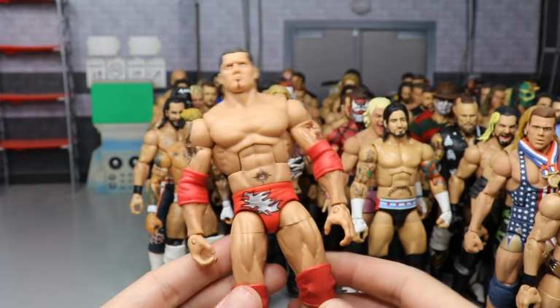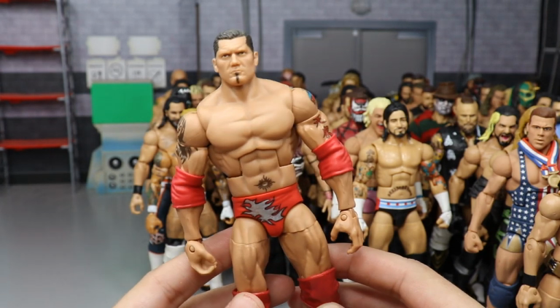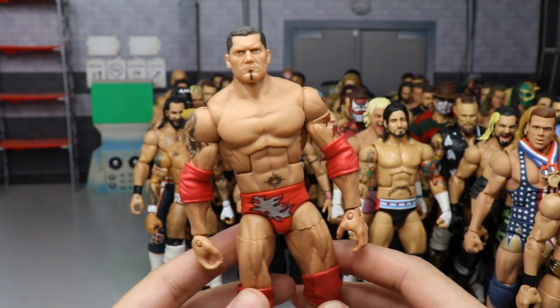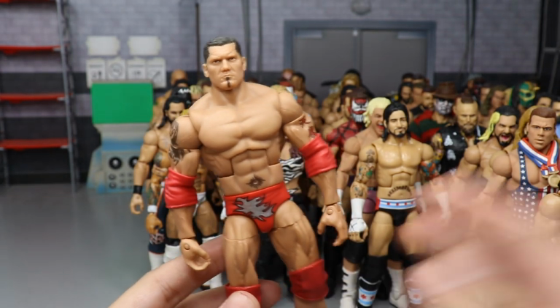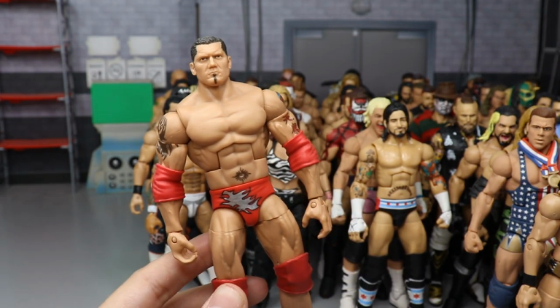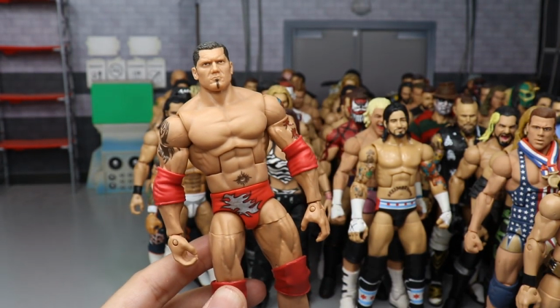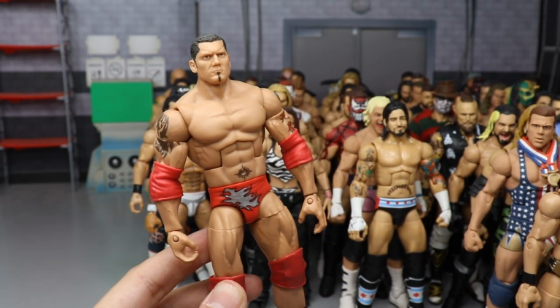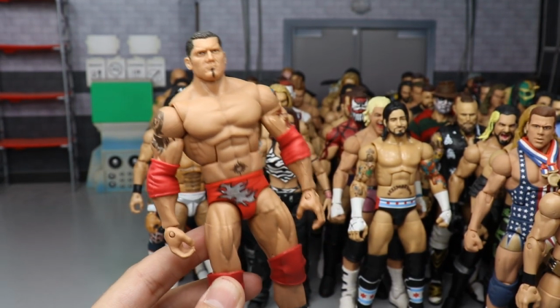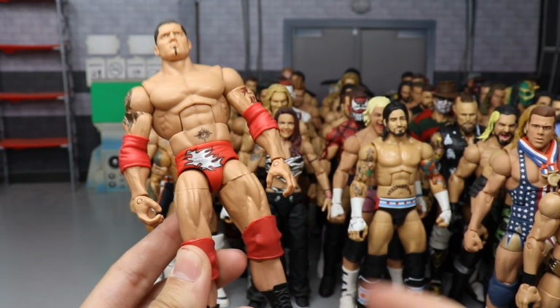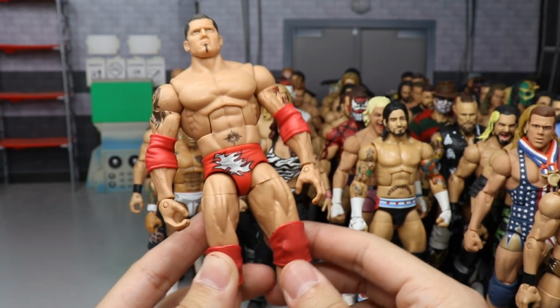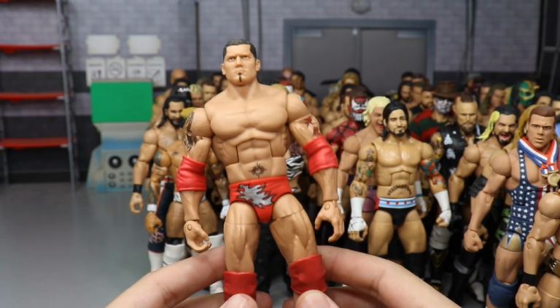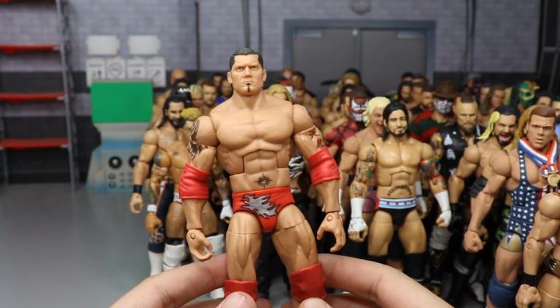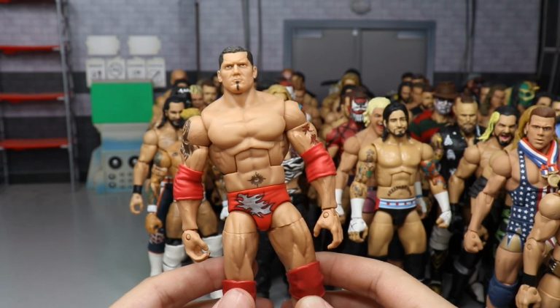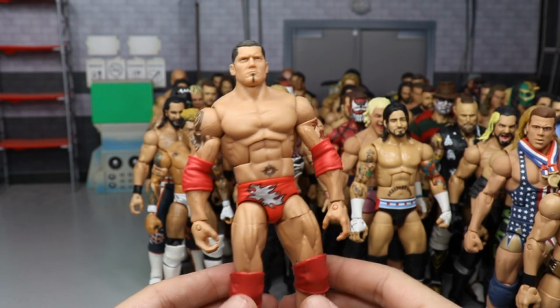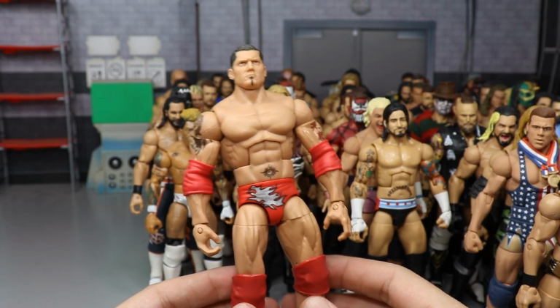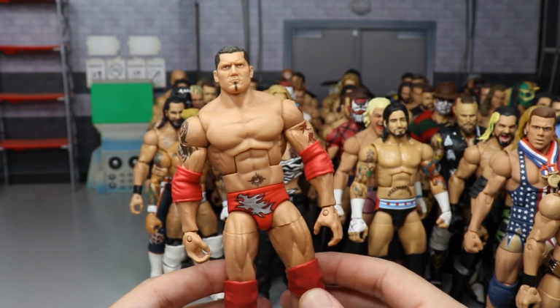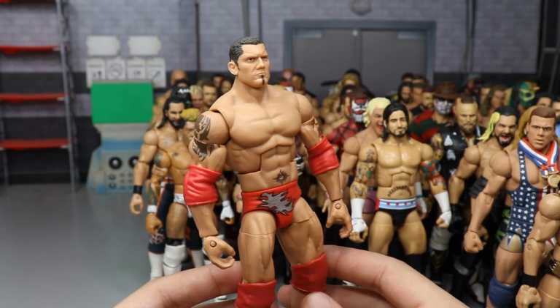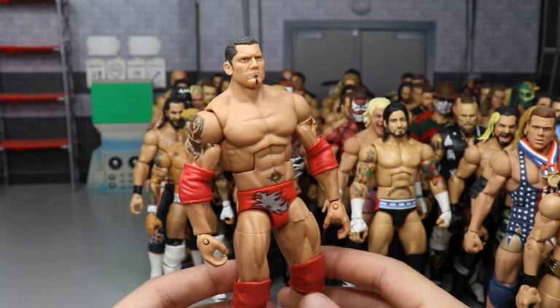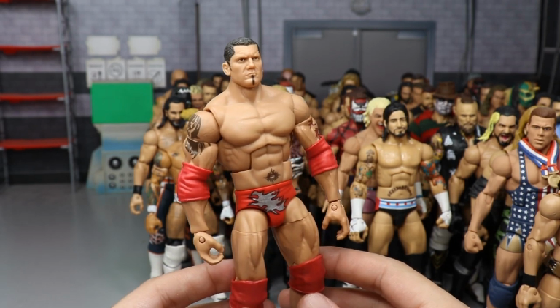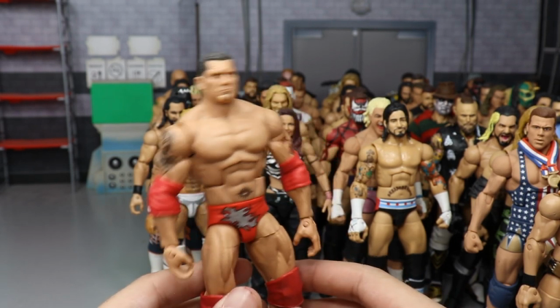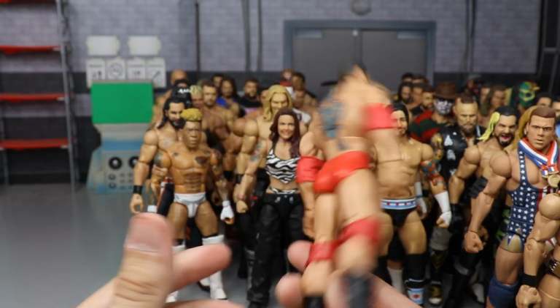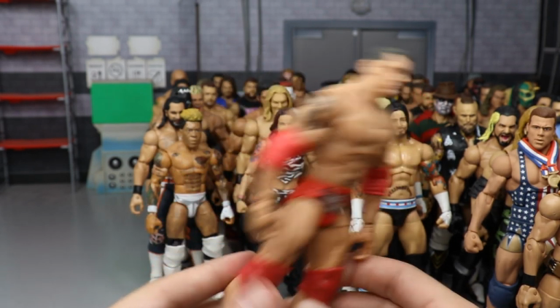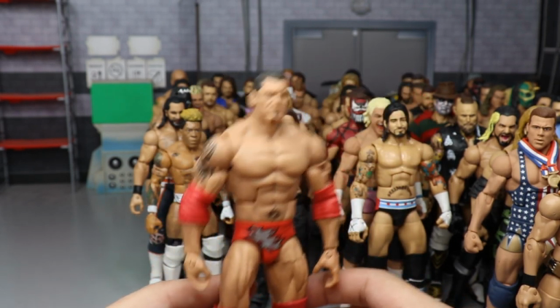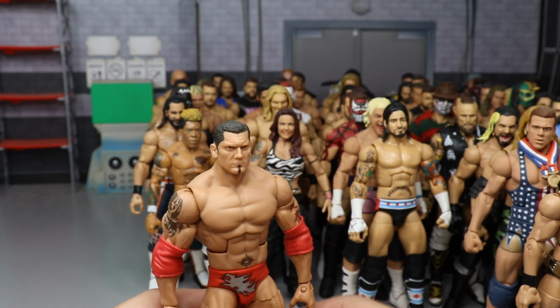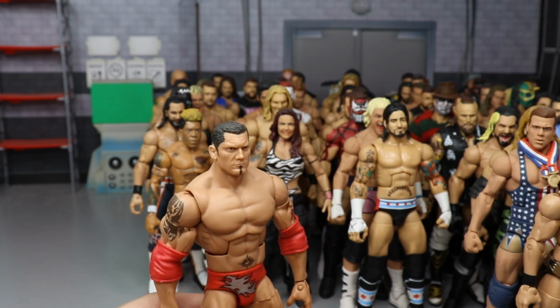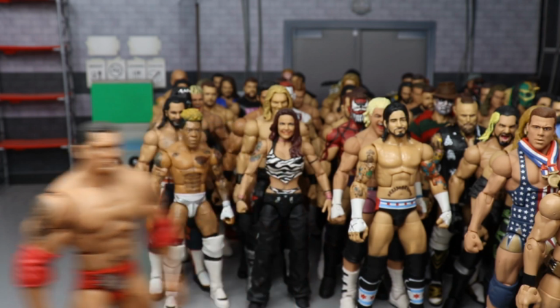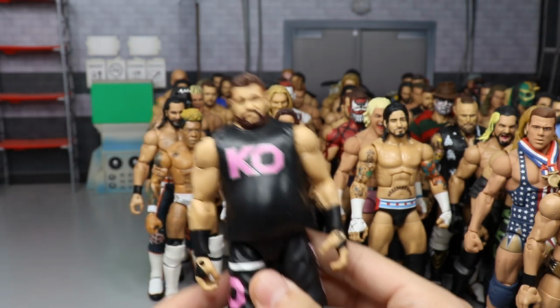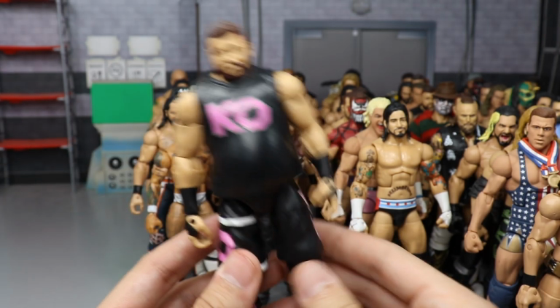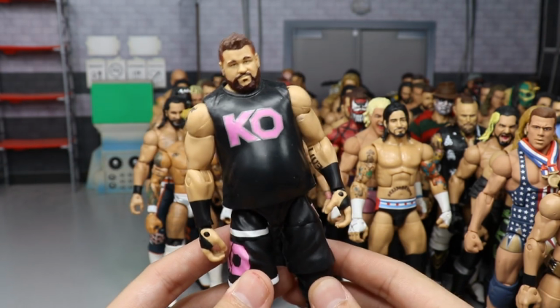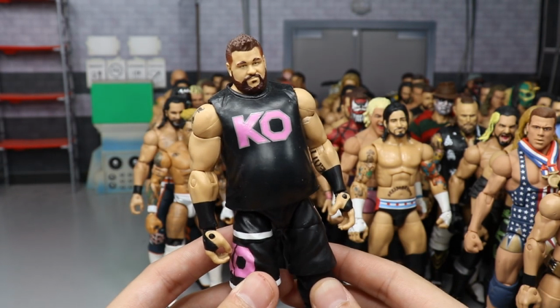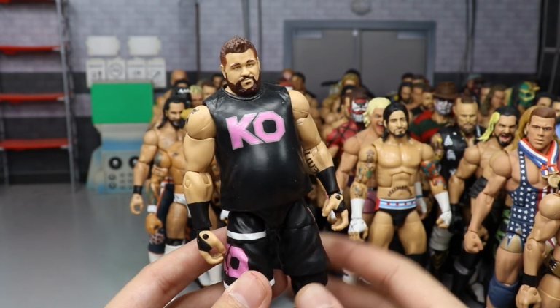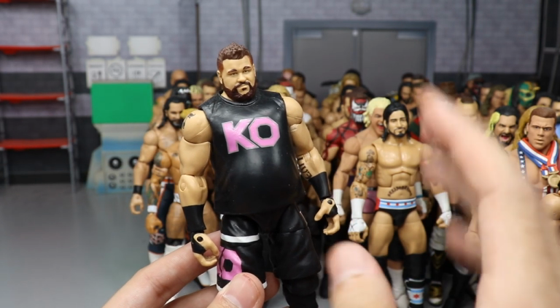A Custom Elite Batista from the early 2000s when he was in Evolution with the red look. I bought this from Steinsenburg Customs — can't remember the guy's name who made it, but very talented. Very simple paint work.